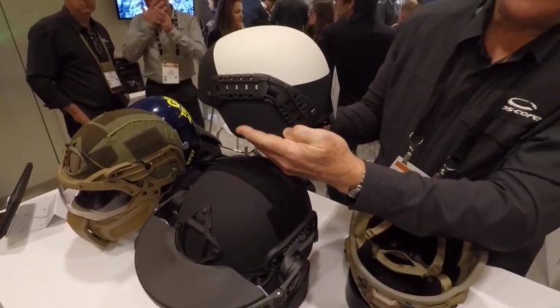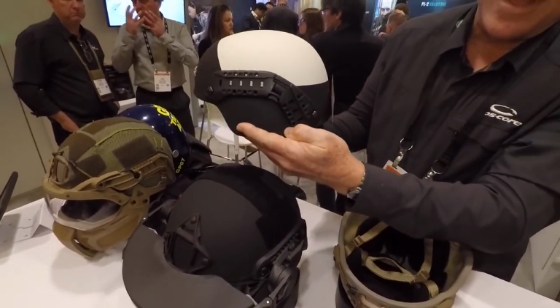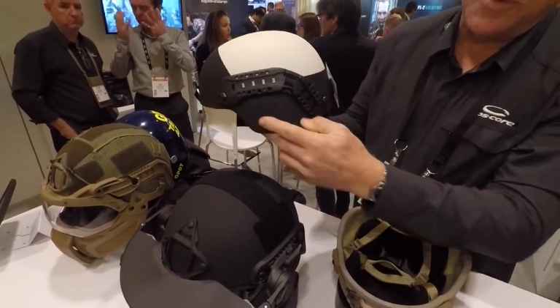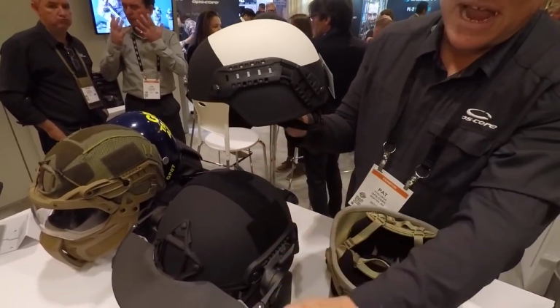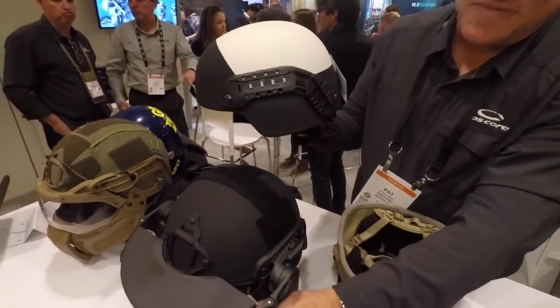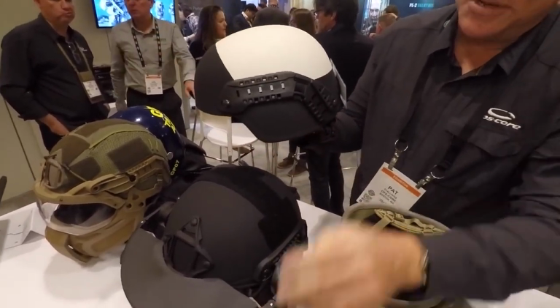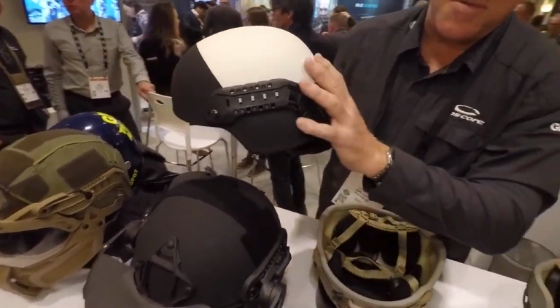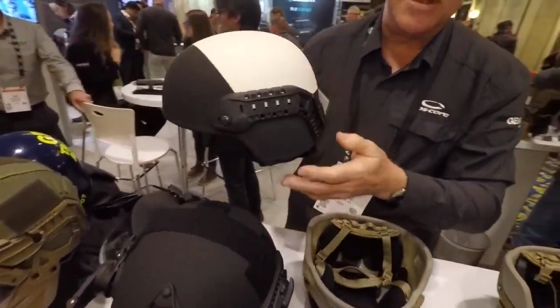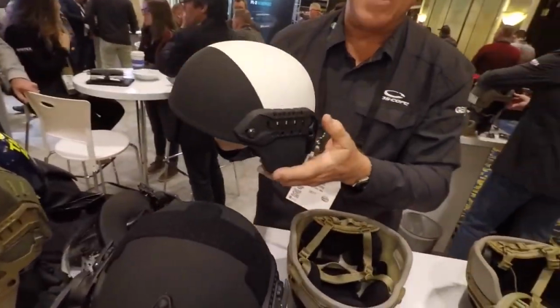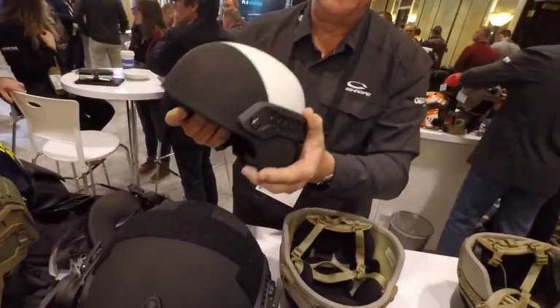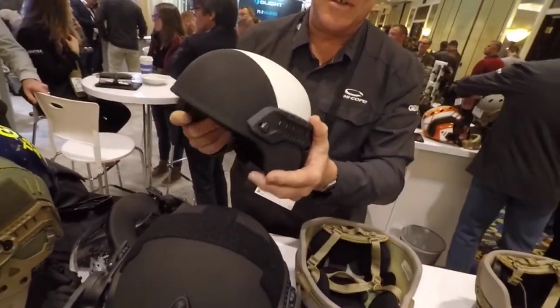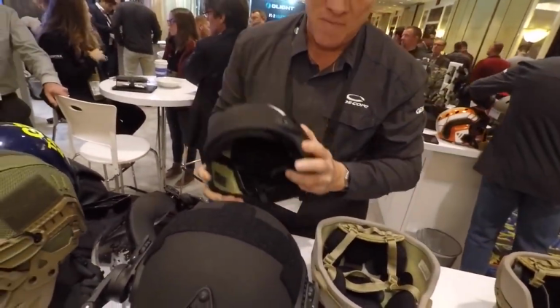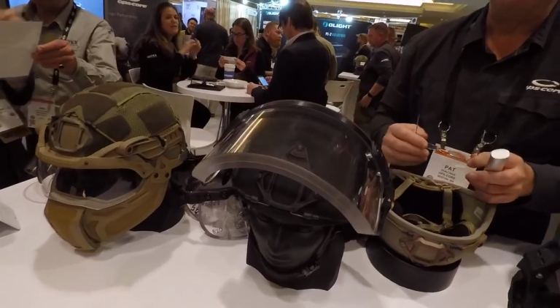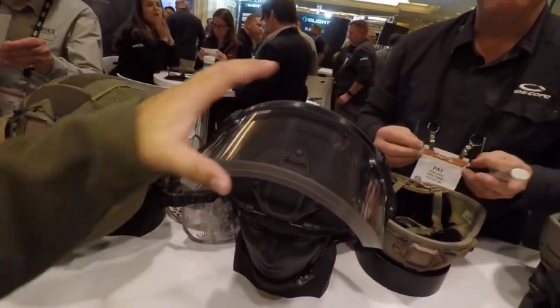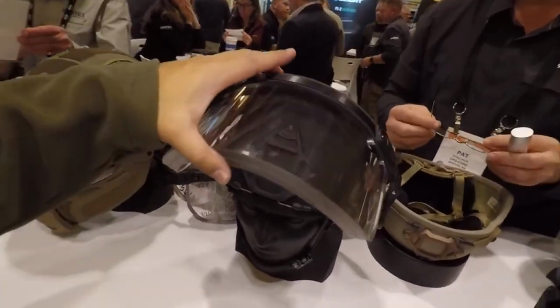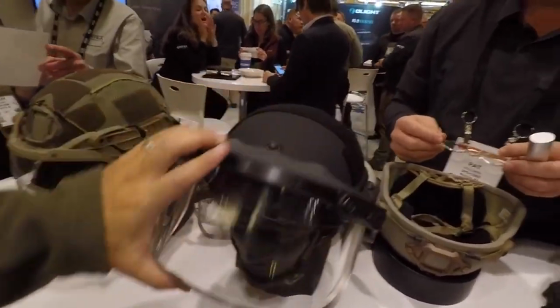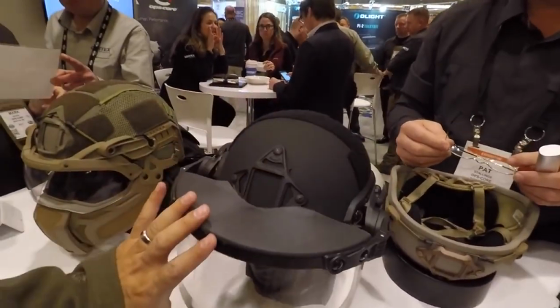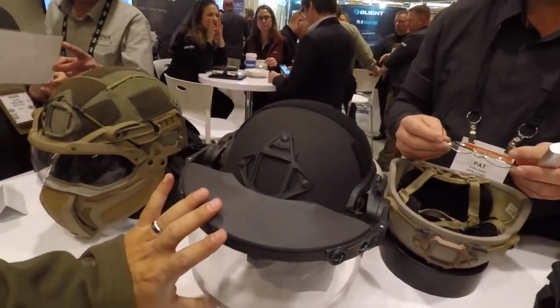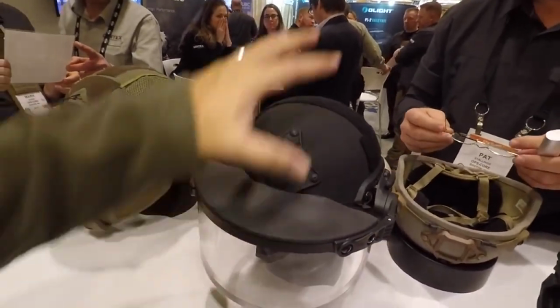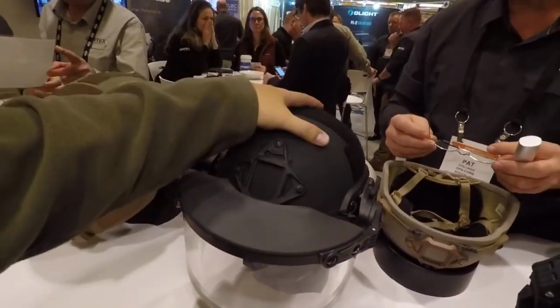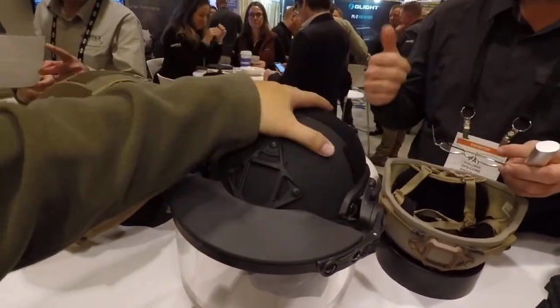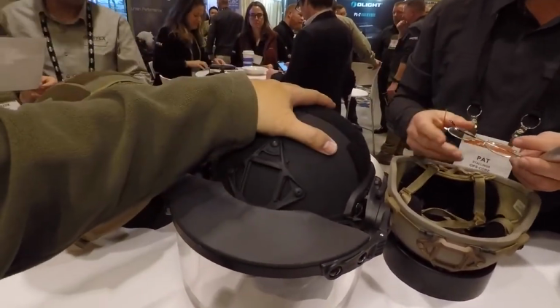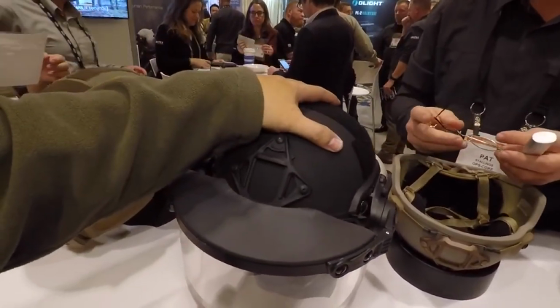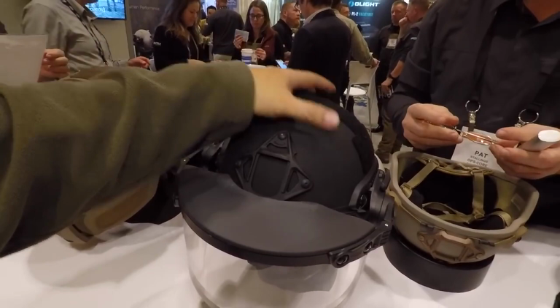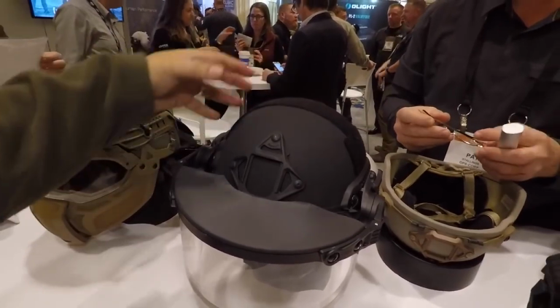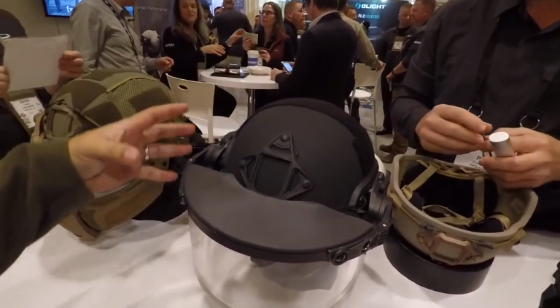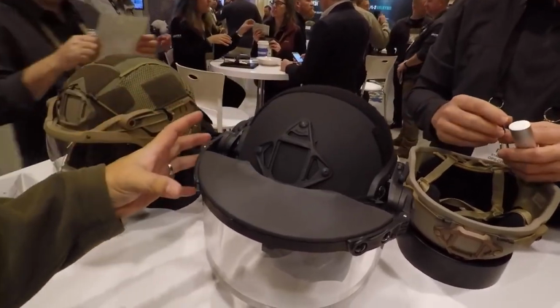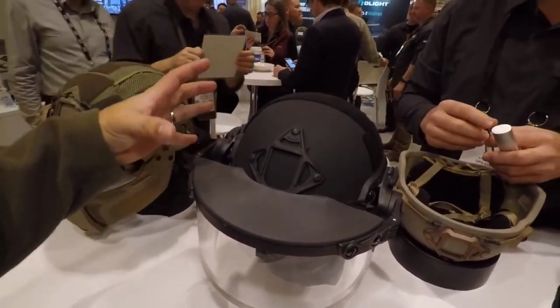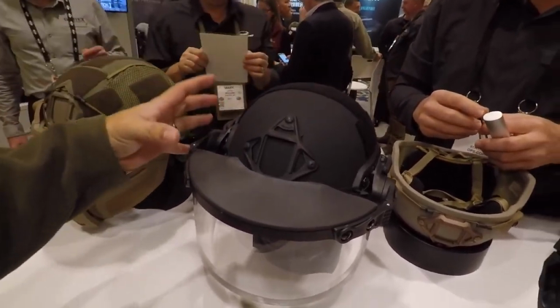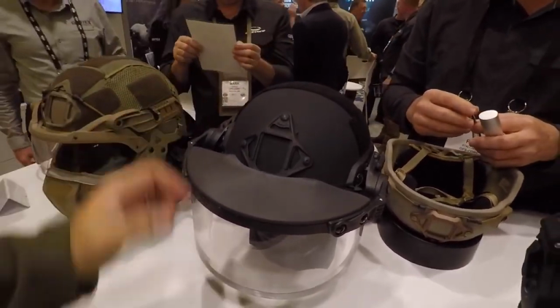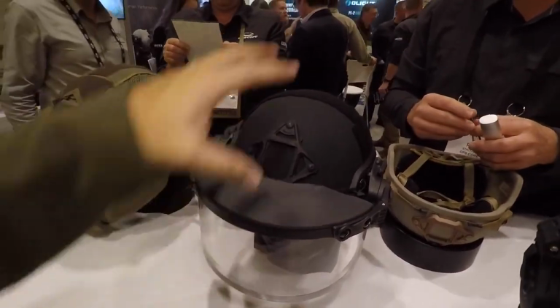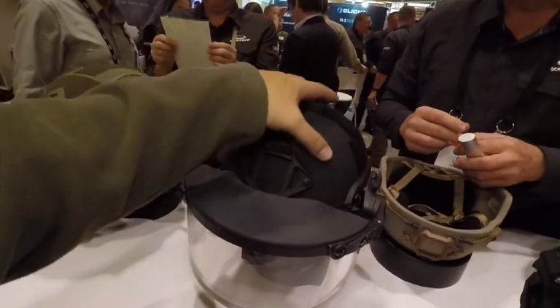We provide the kit with the handgun face shield and the helmet in a helmet bag for the officer. Now, I had a question: what about the cops that already have their Kevlar helmets issued? Can they mount this to those existing helmets, or do you have to have yours?